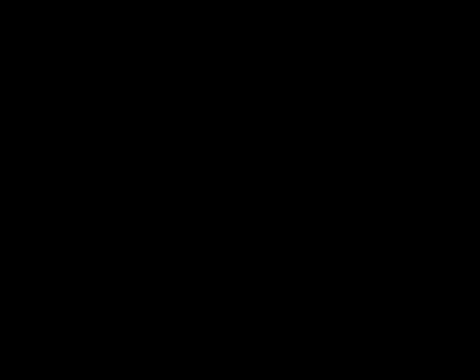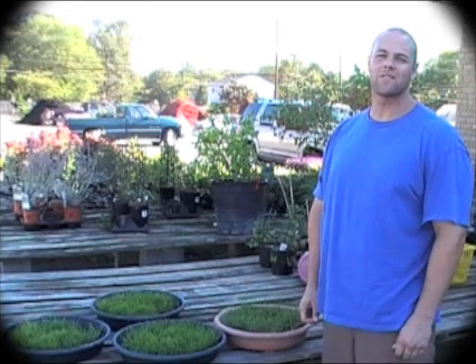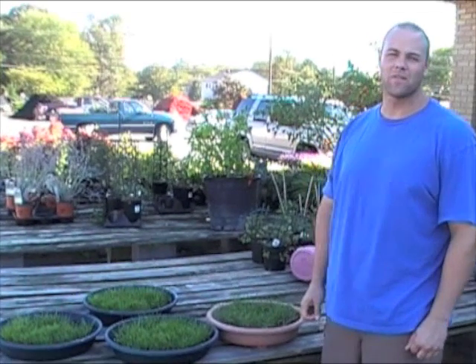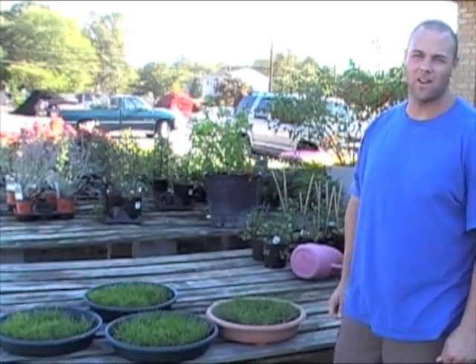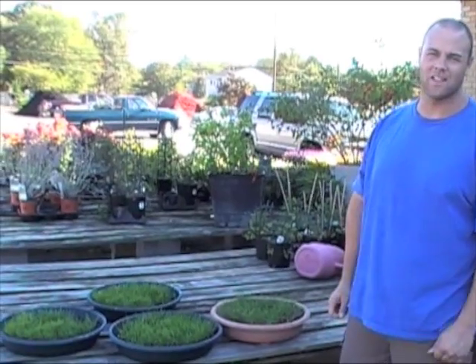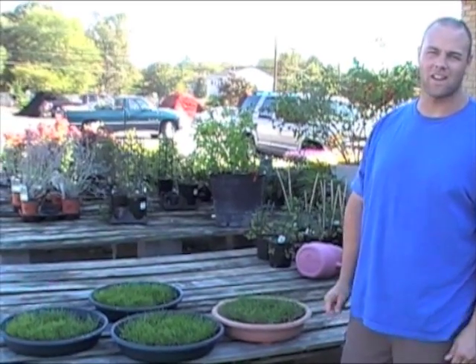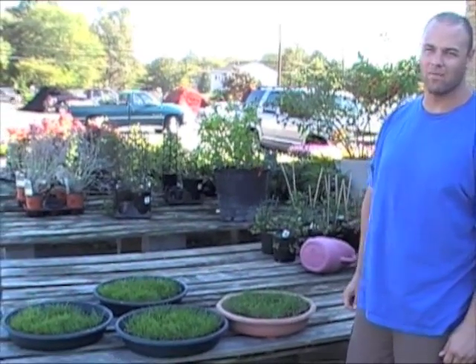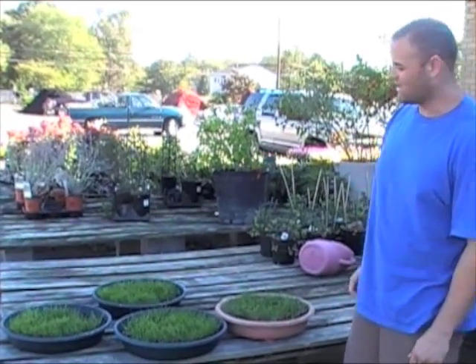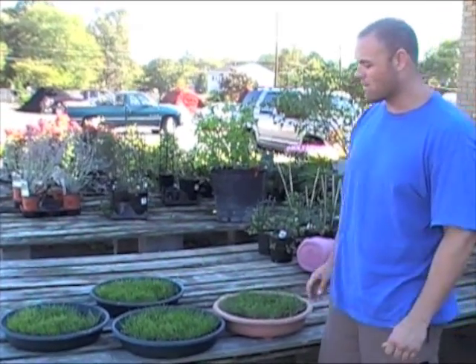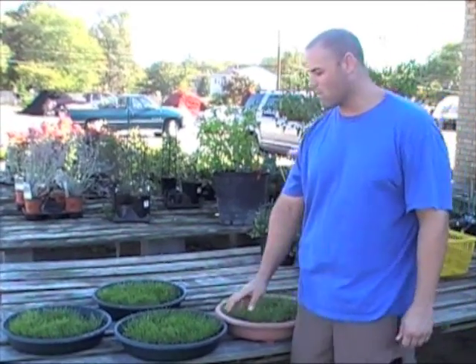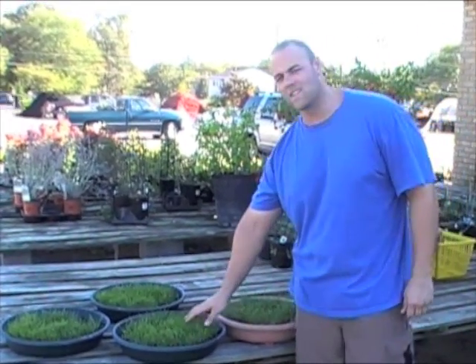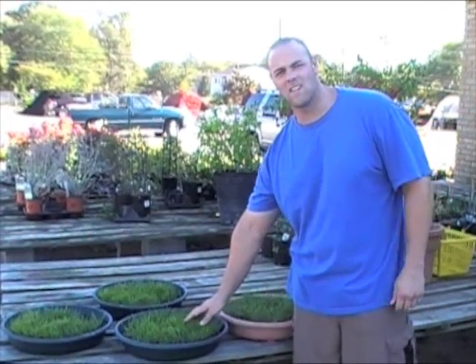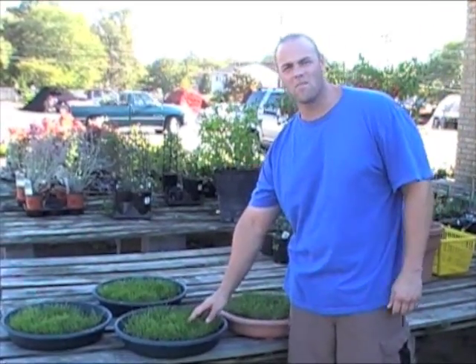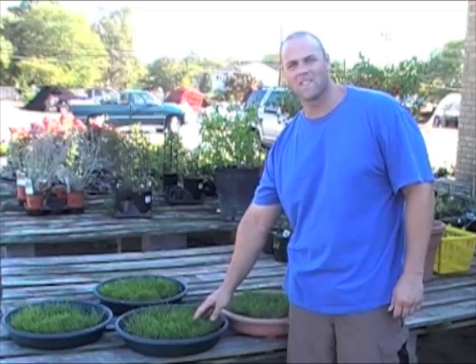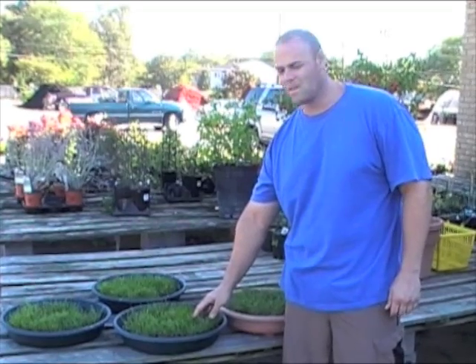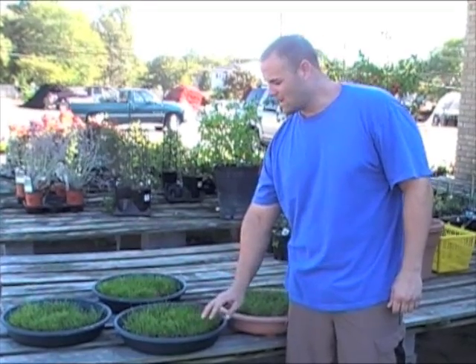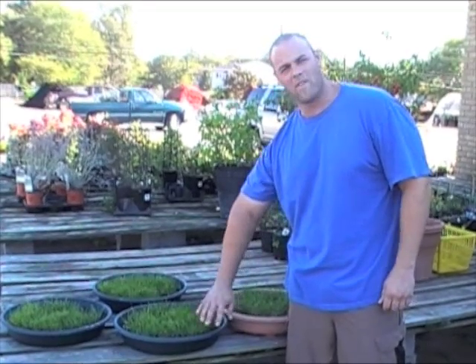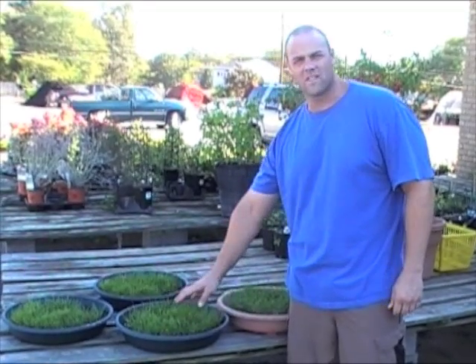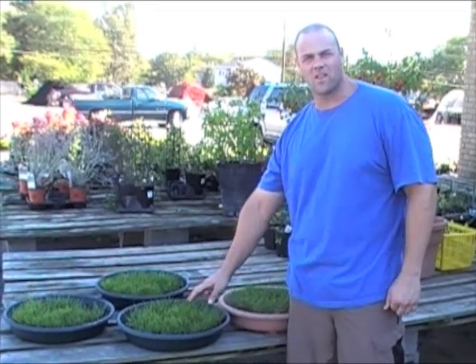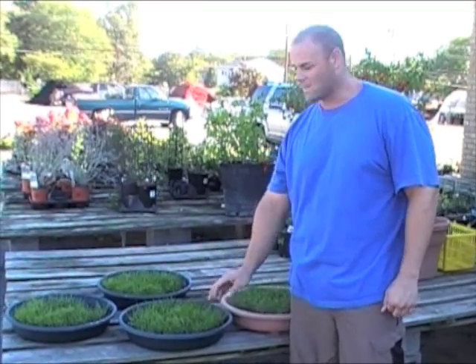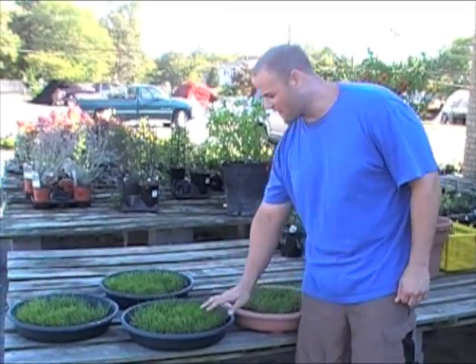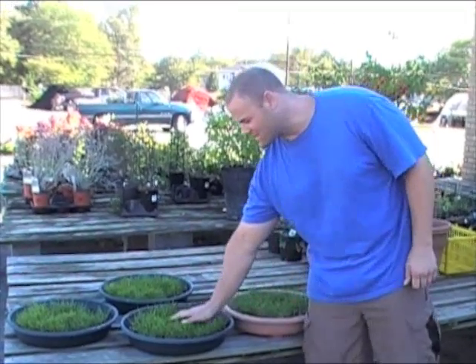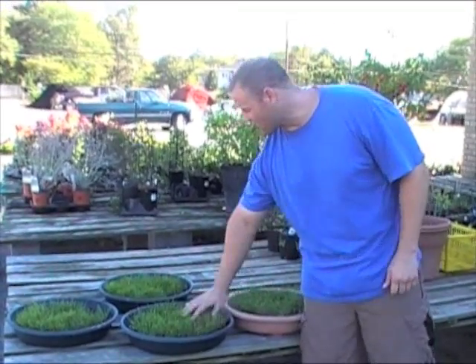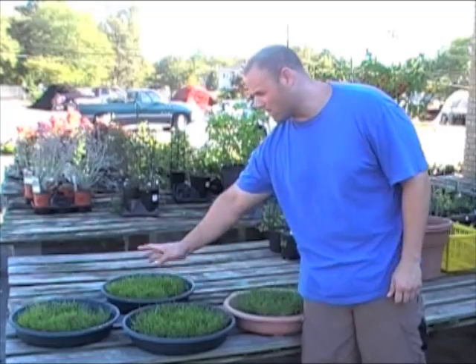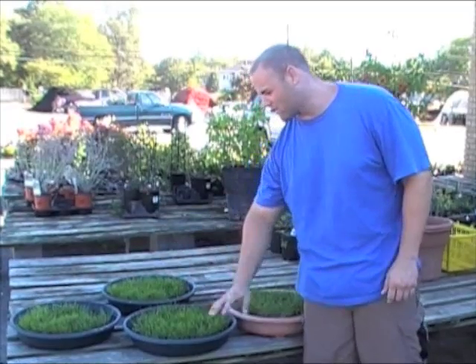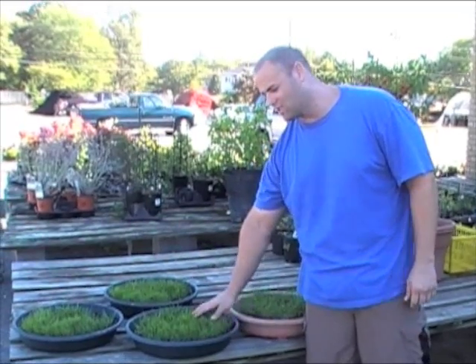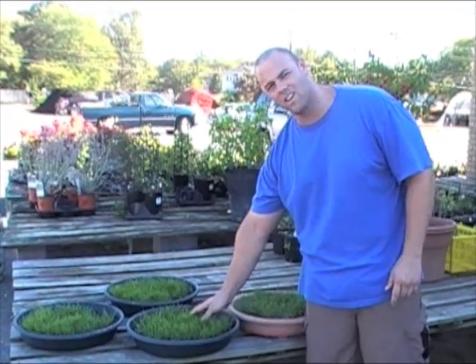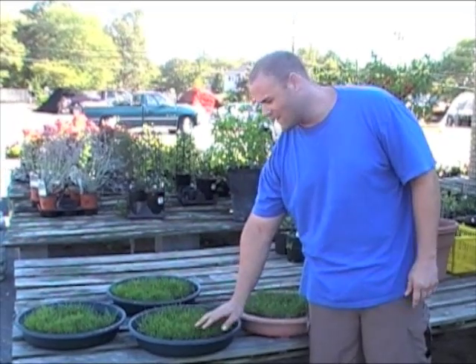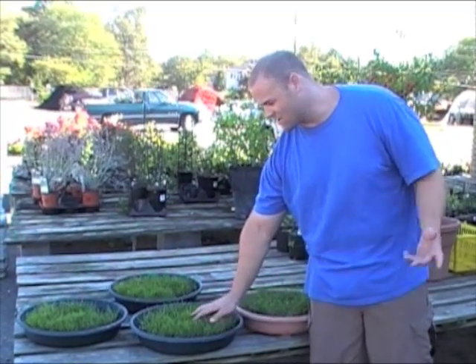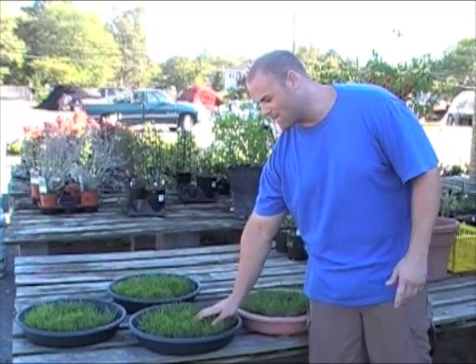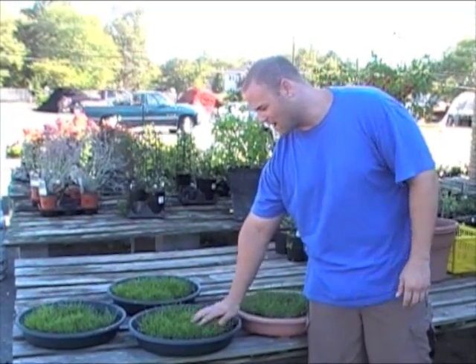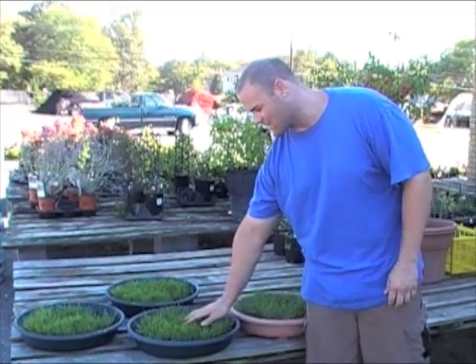I'm Nicholas Rosen from RadioGardenSense.com. As you may remember, we planted some seed a few months ago and we fed it with the Turf Trust. As you can see, they've all come up. They're still looking good. They're still baby grass though.